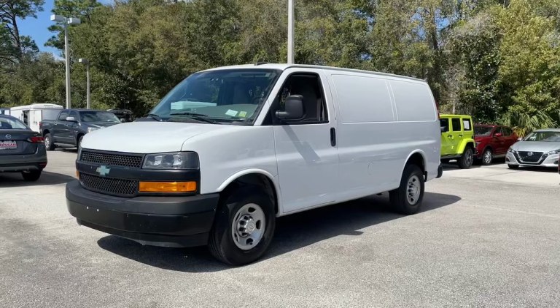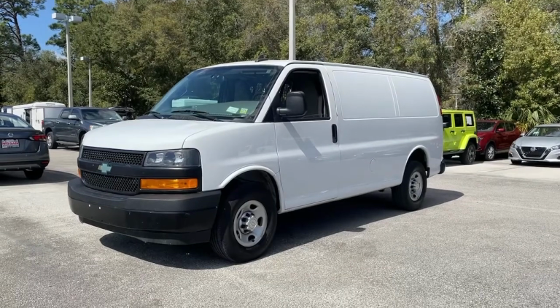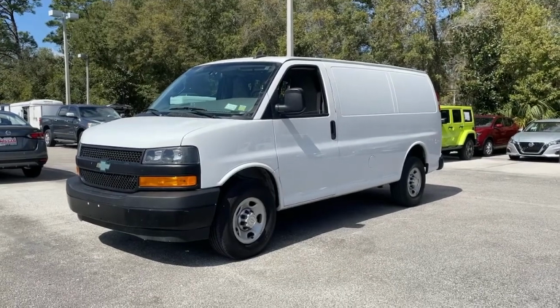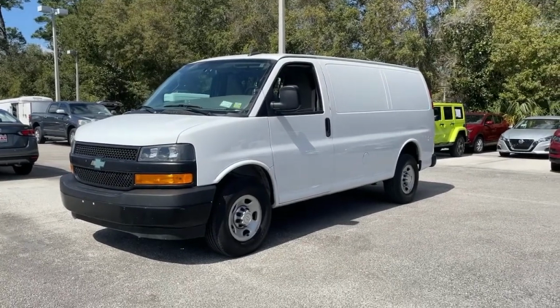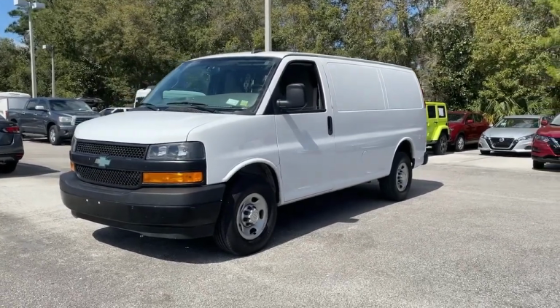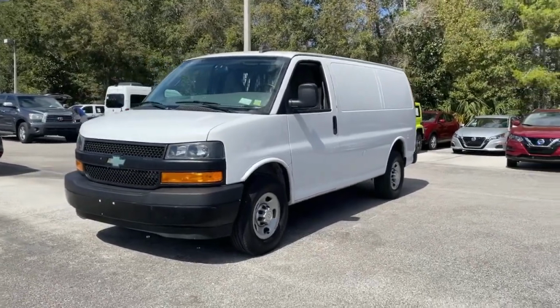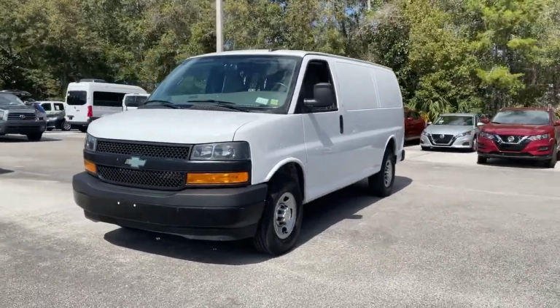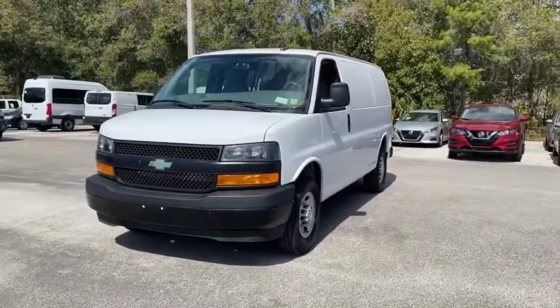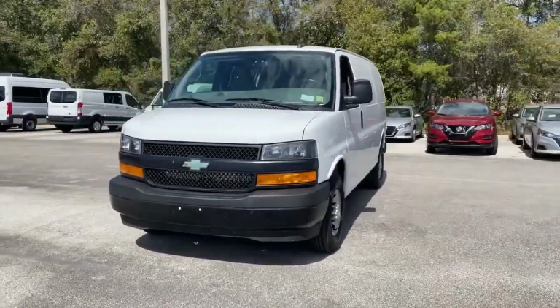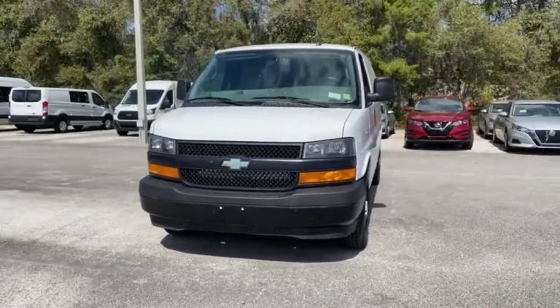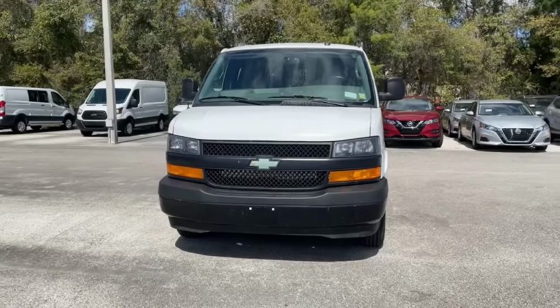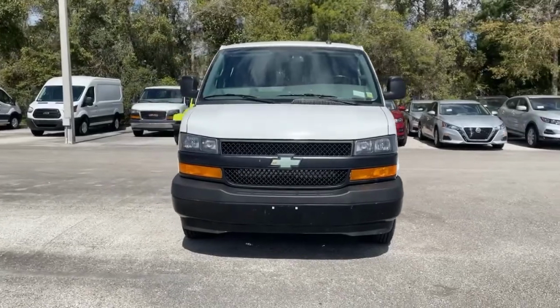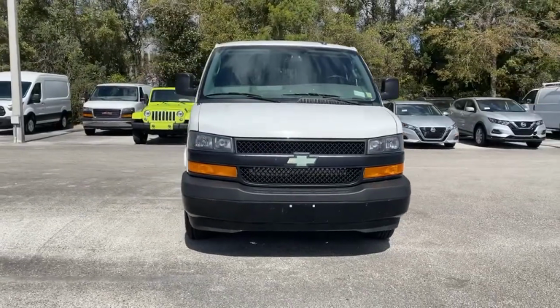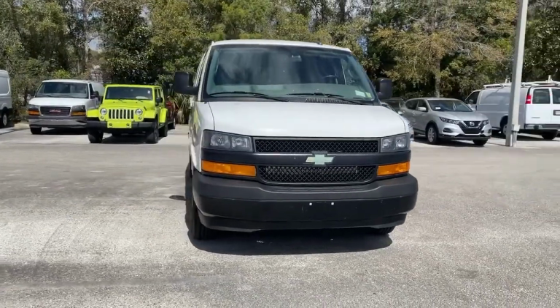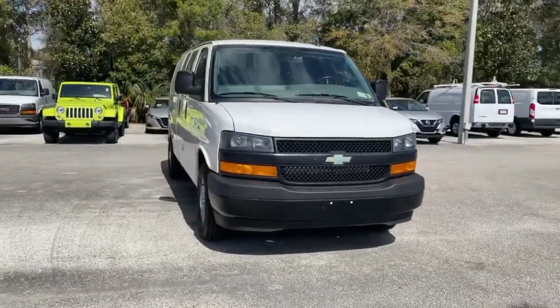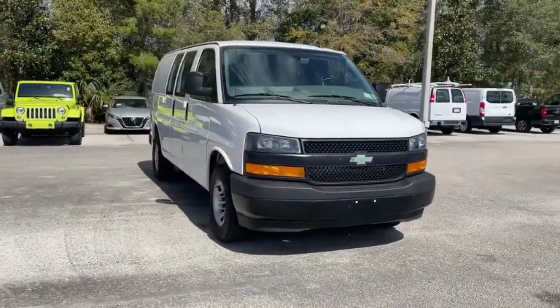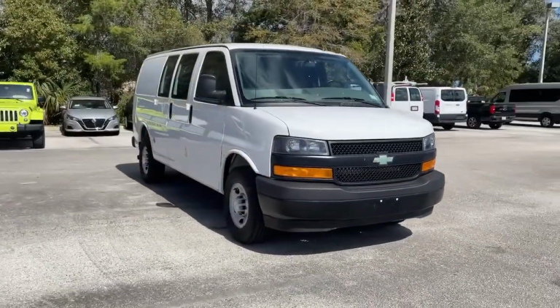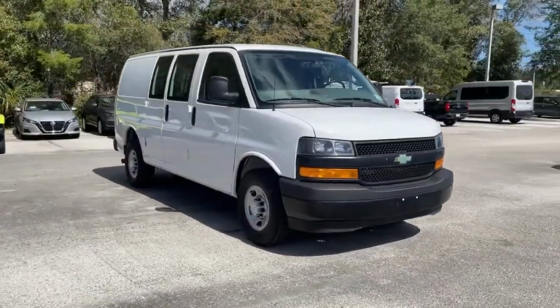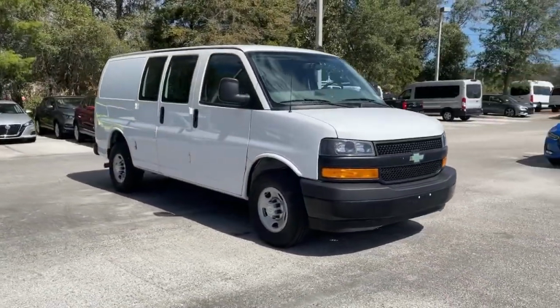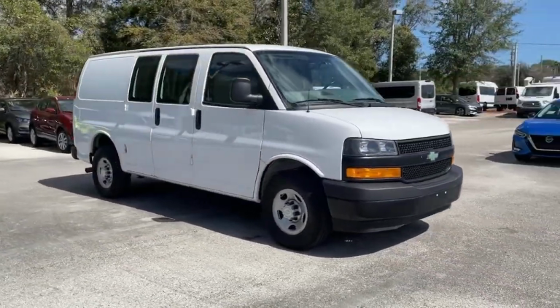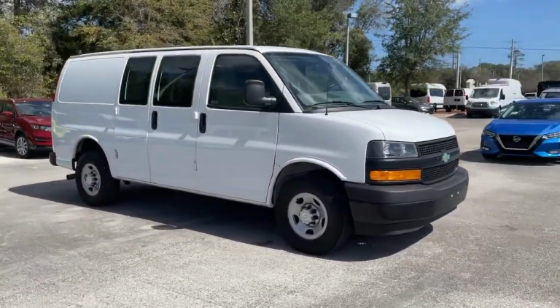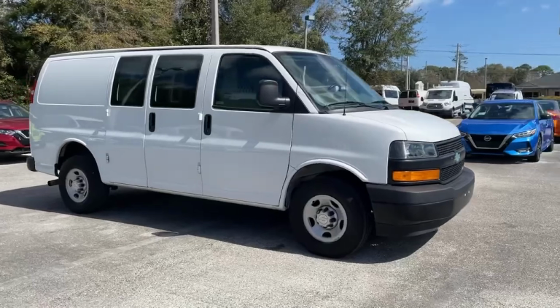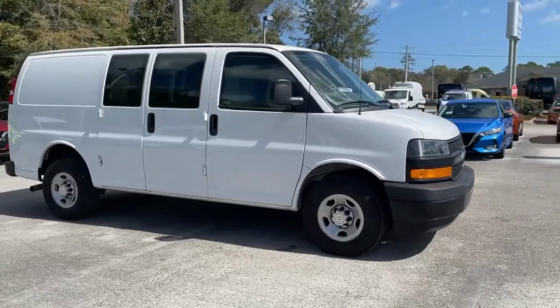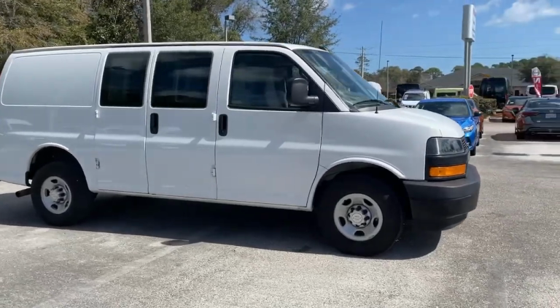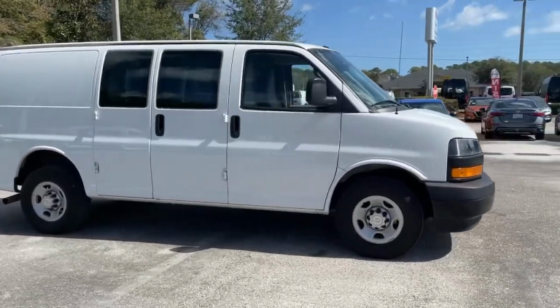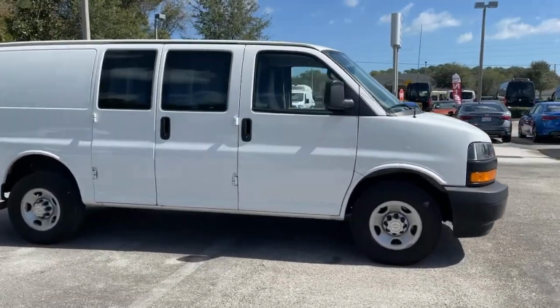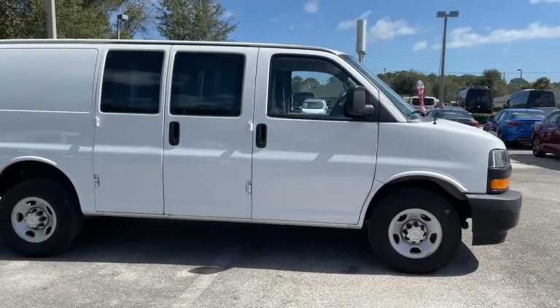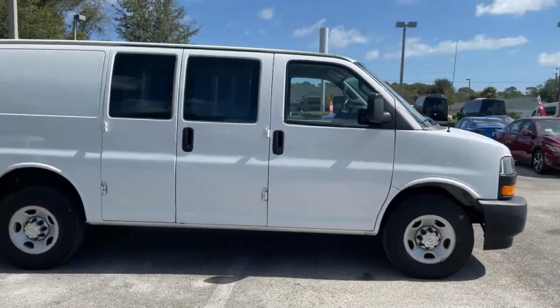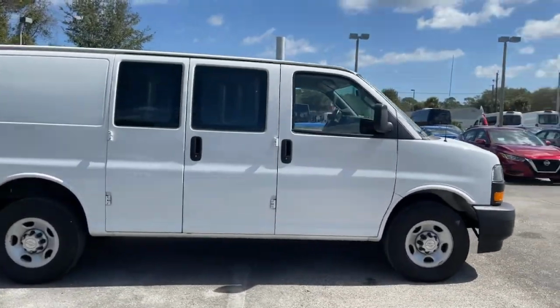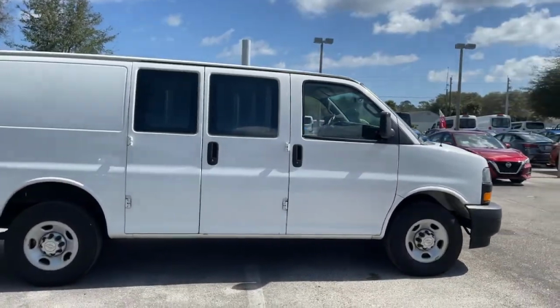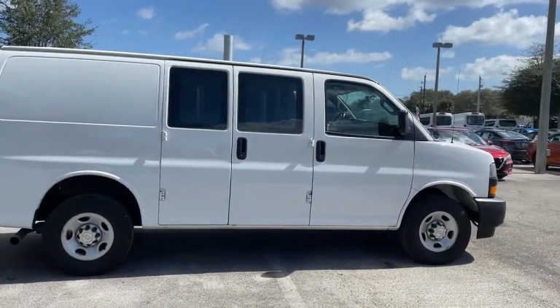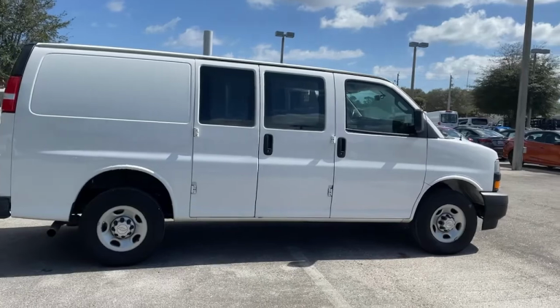Check out this 2018 Chevrolet Express with less than 35,000 miles on it. This vehicle delivers the style, comfort, and efficiency you need to meet the needs of today's lifestyle. Confidence comes standard when you're behind the wheel, prepared for the journey ahead.